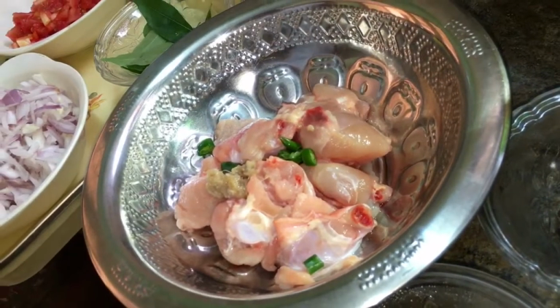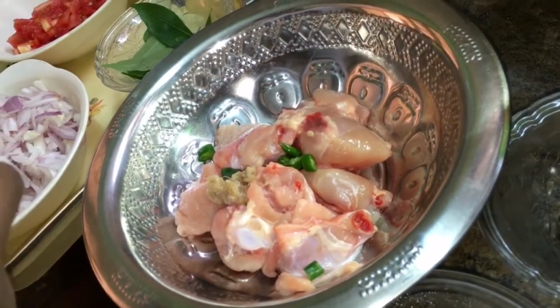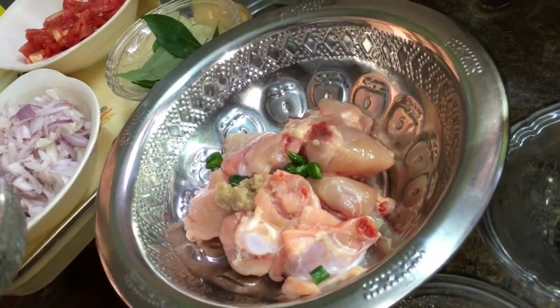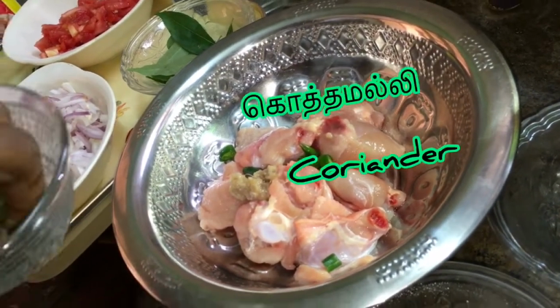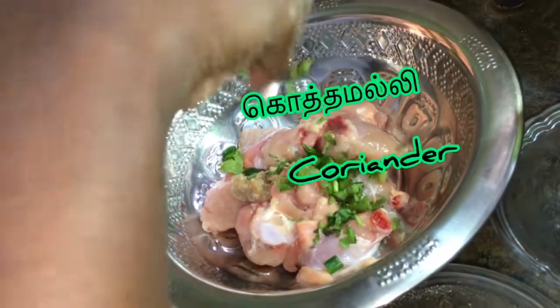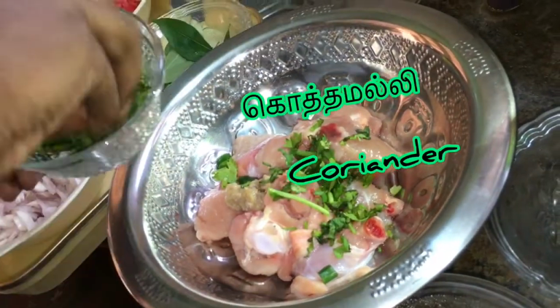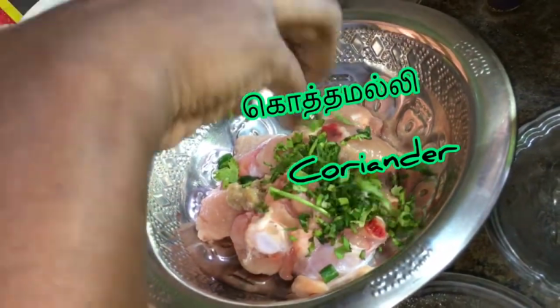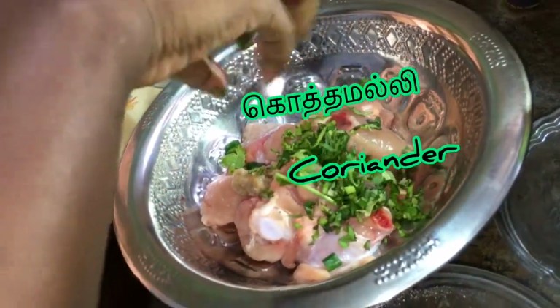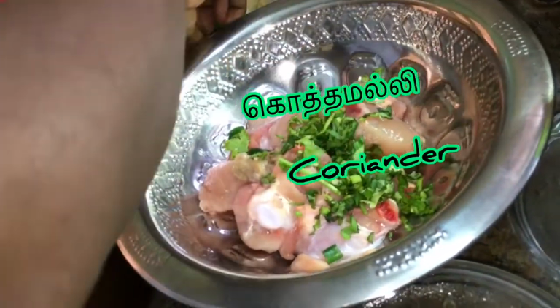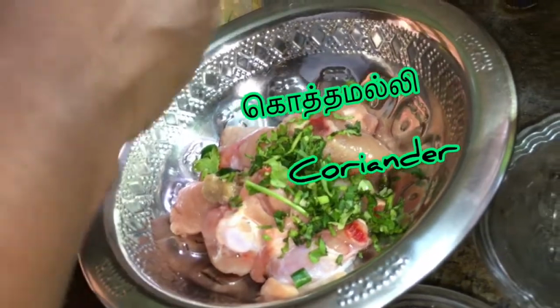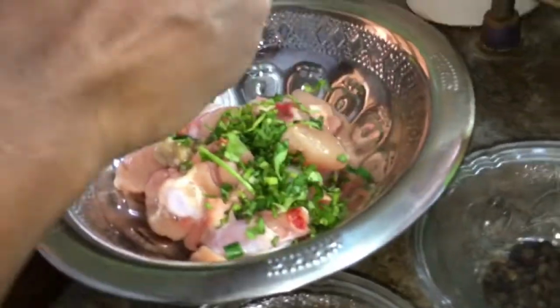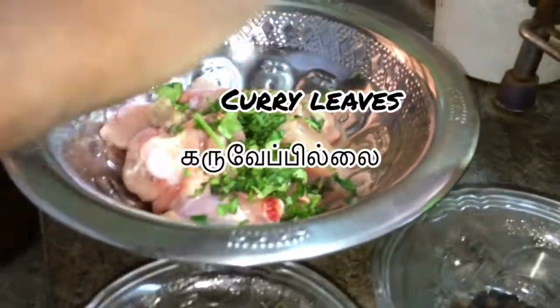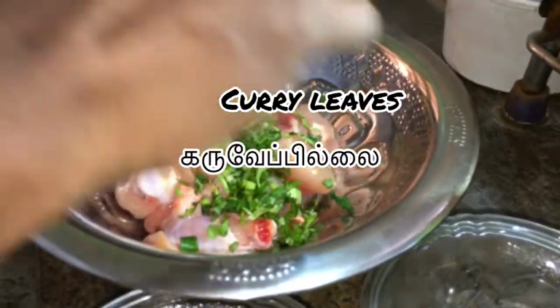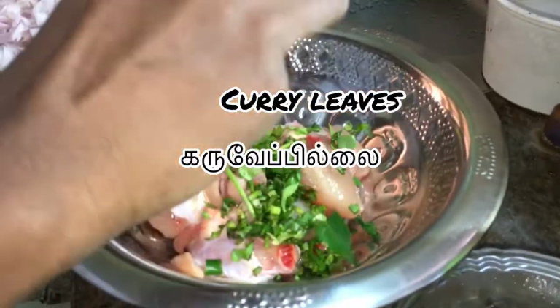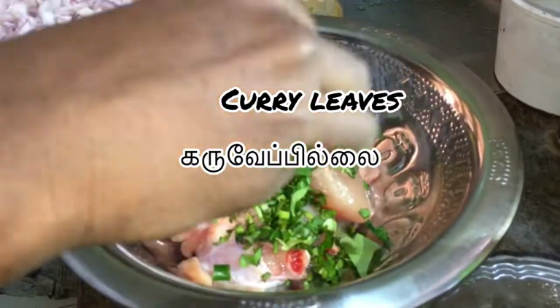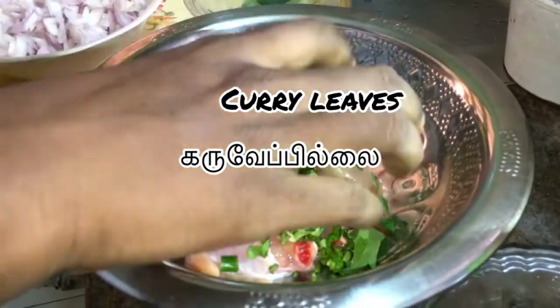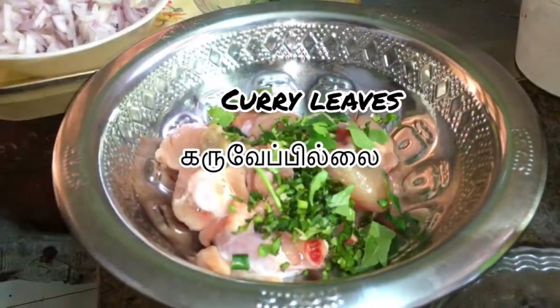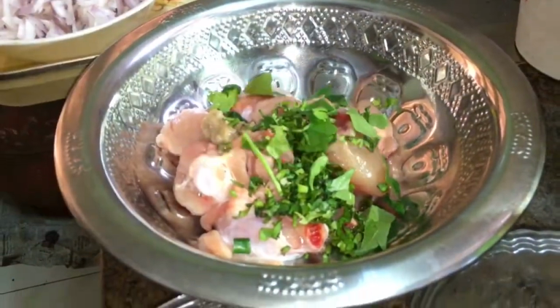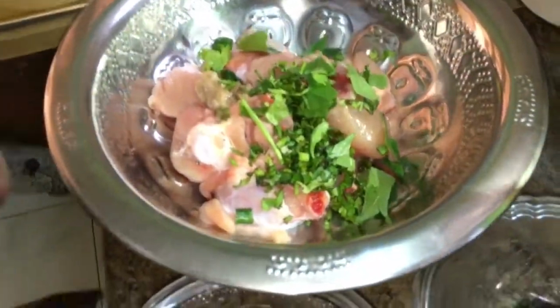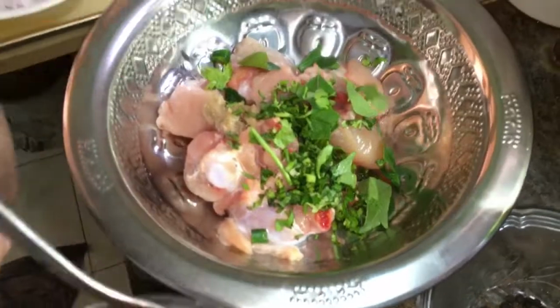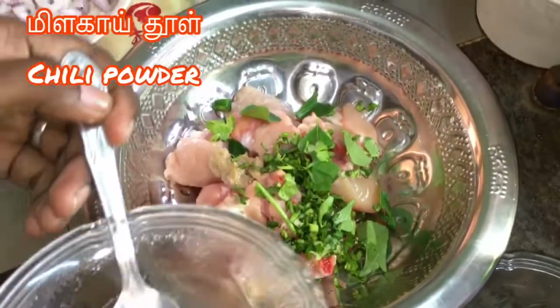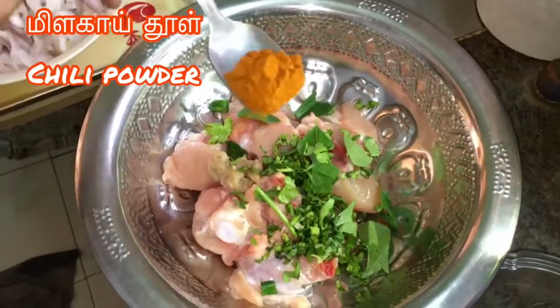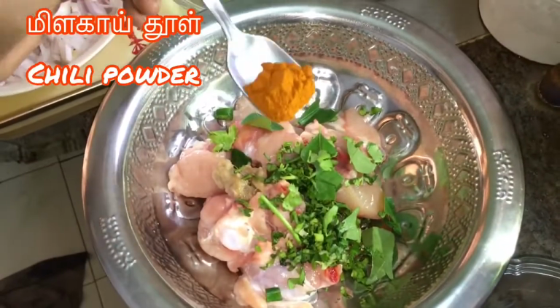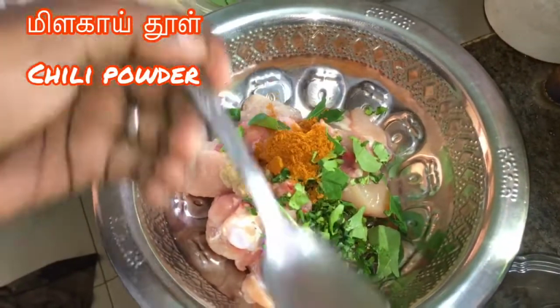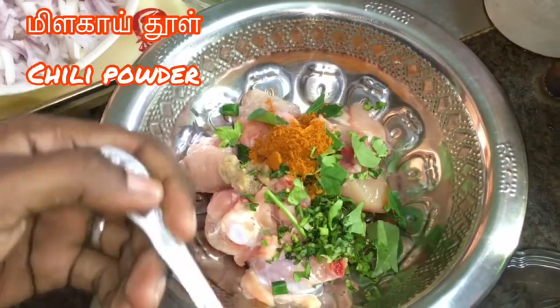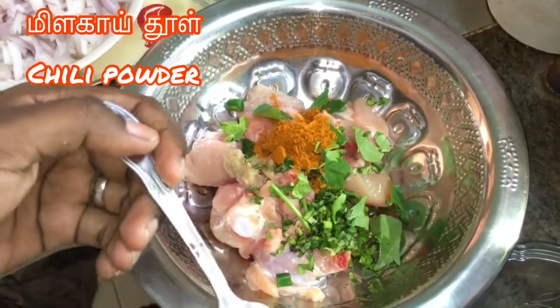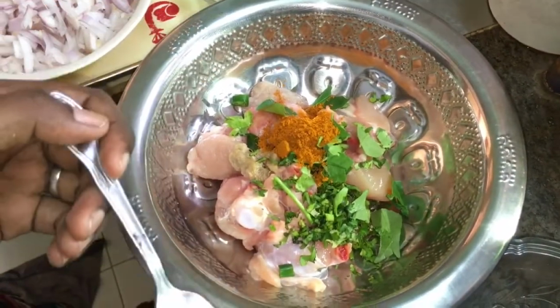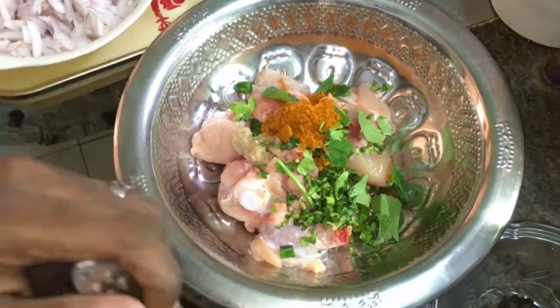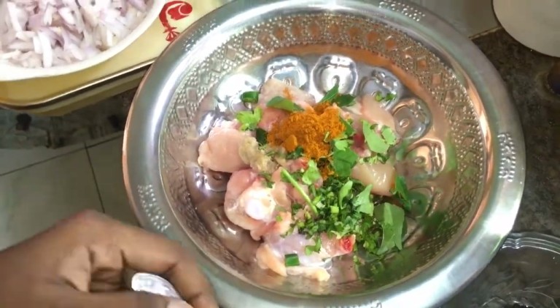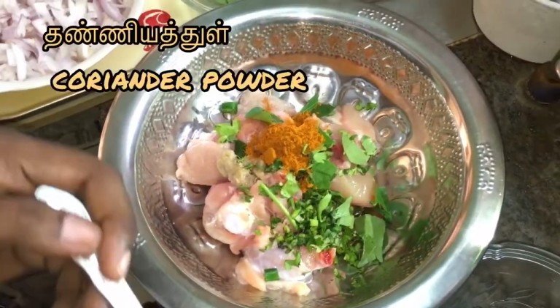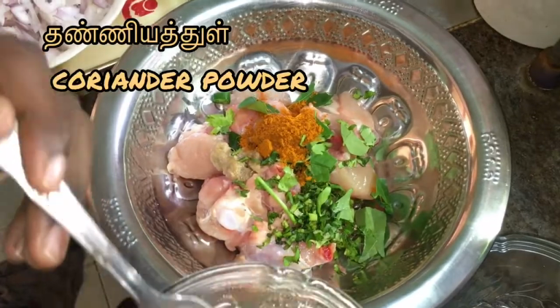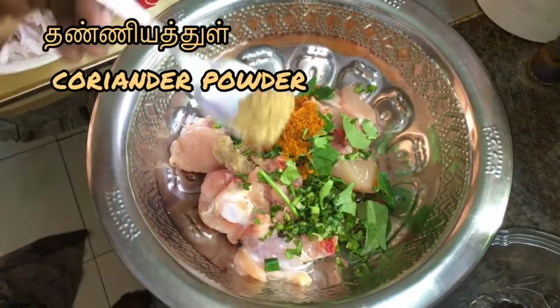Add 2 lots of olive oil. After adding 1 tablespoon of chili powder, add 1 tablespoon of coriander leaves.